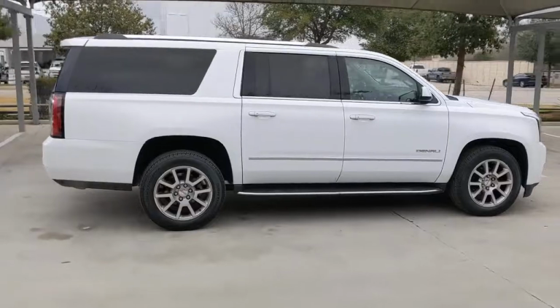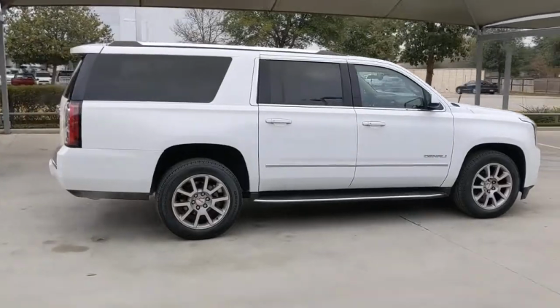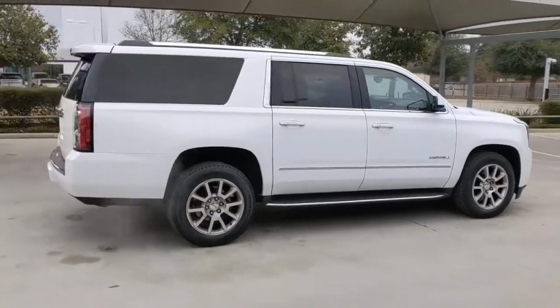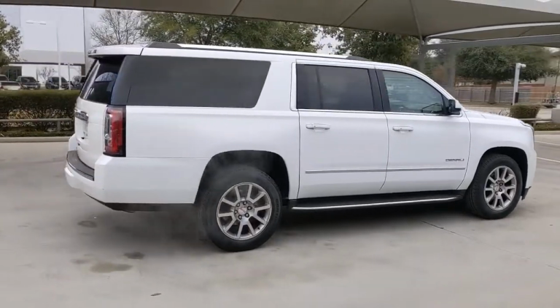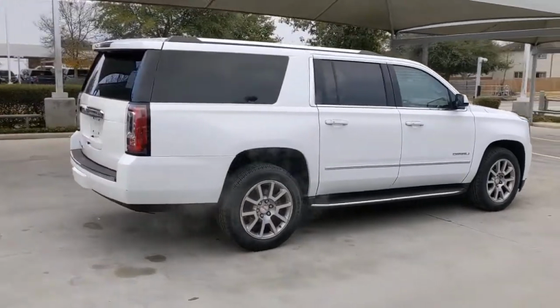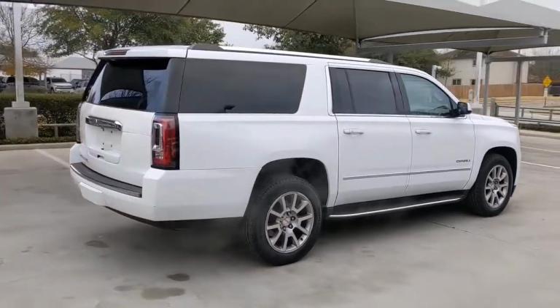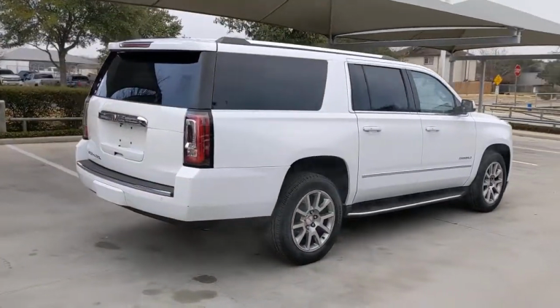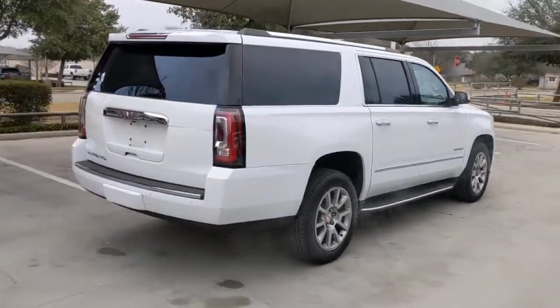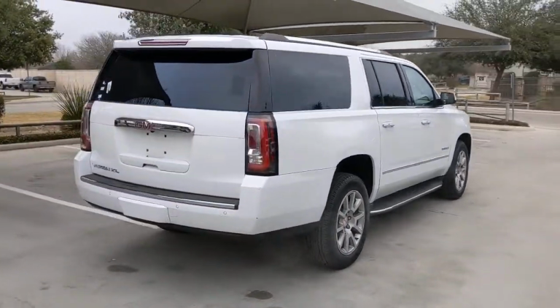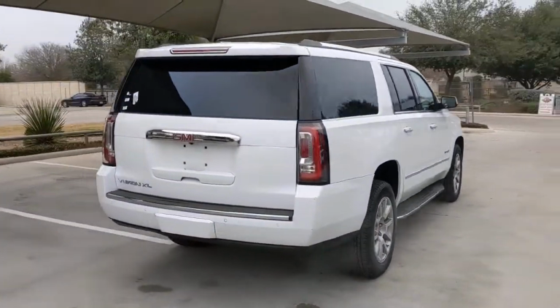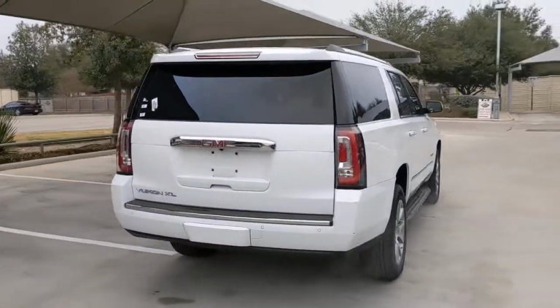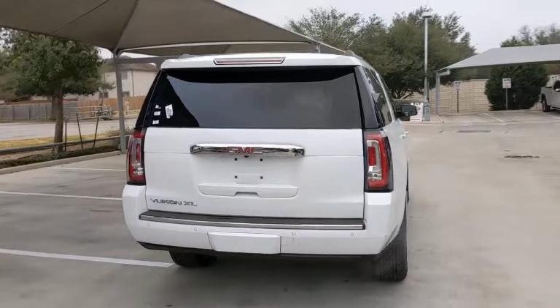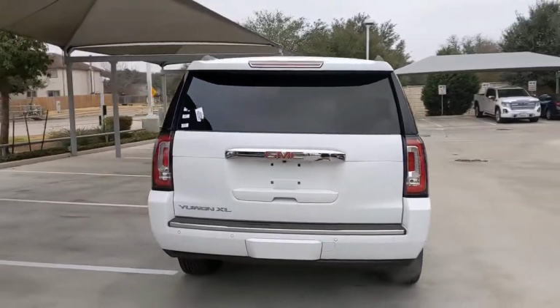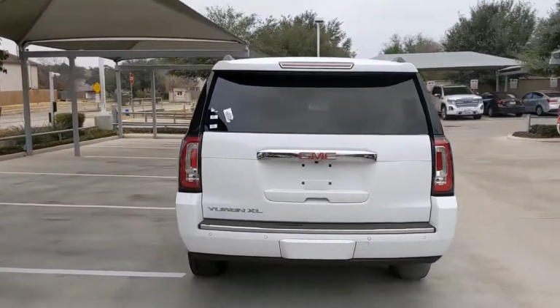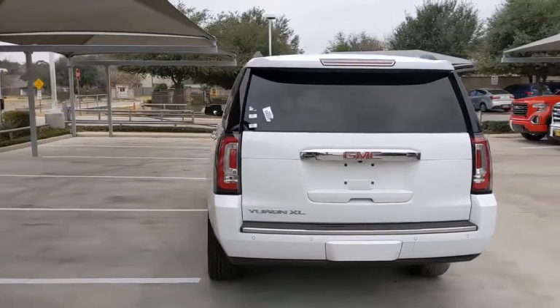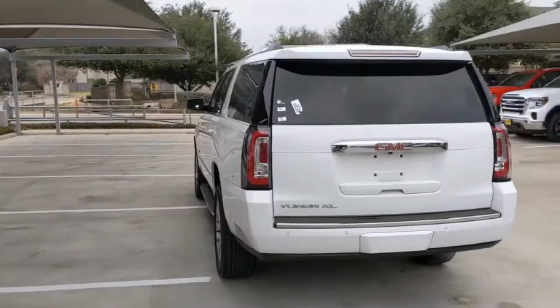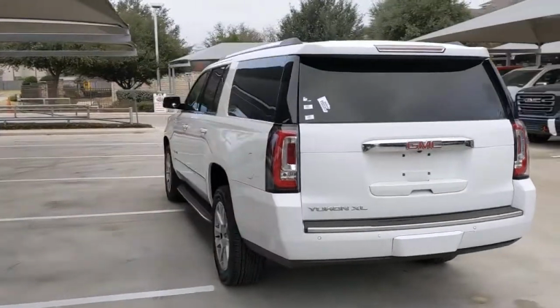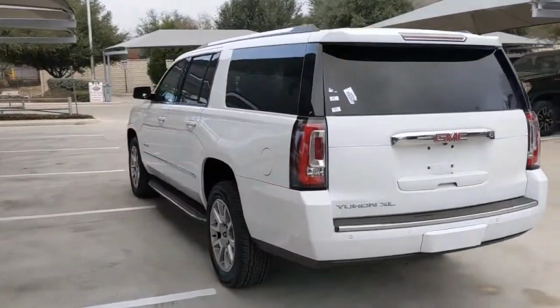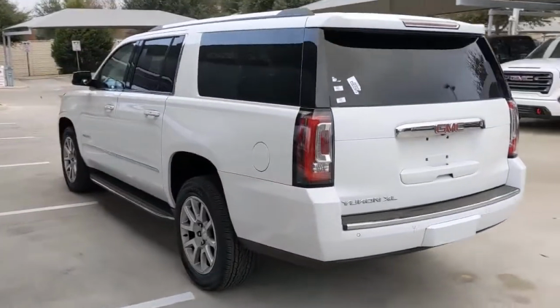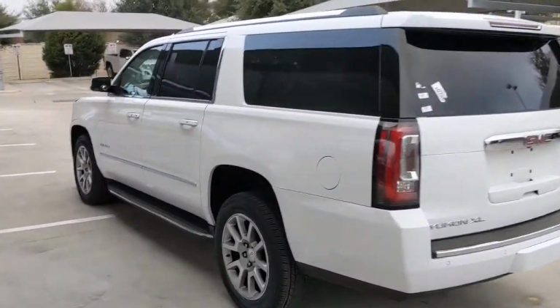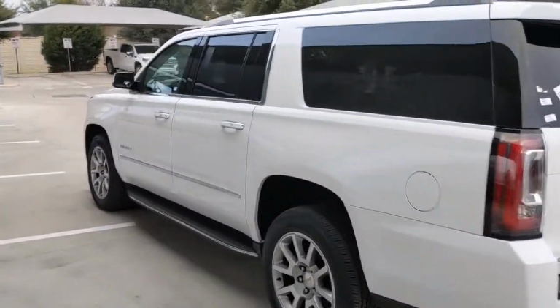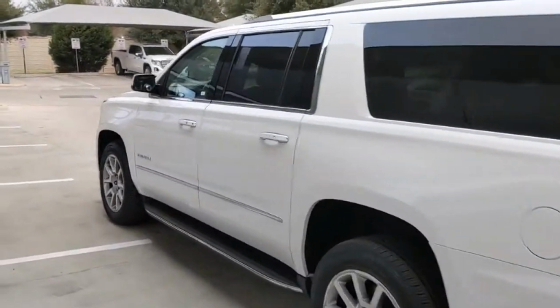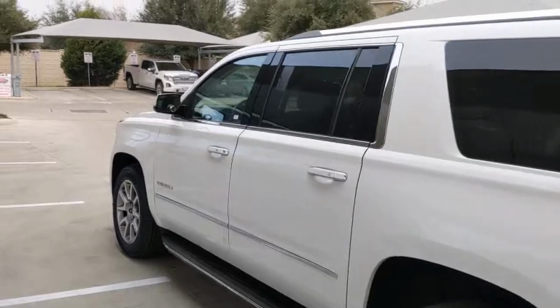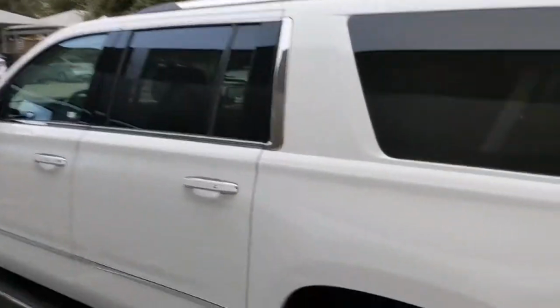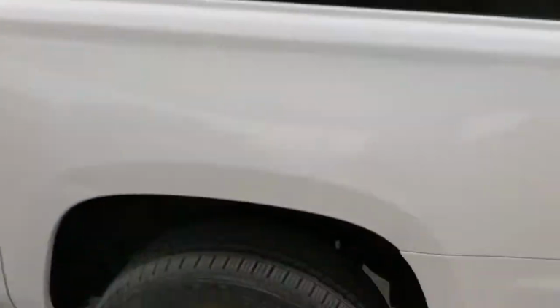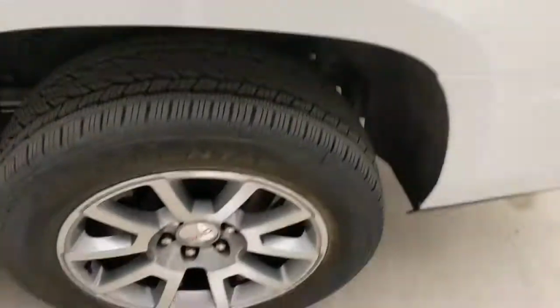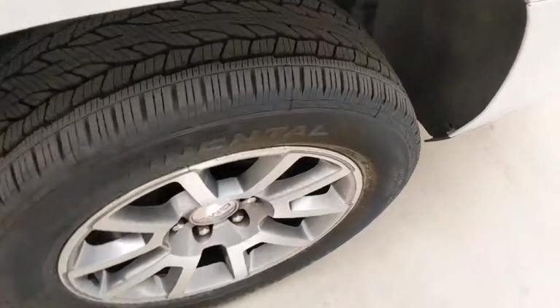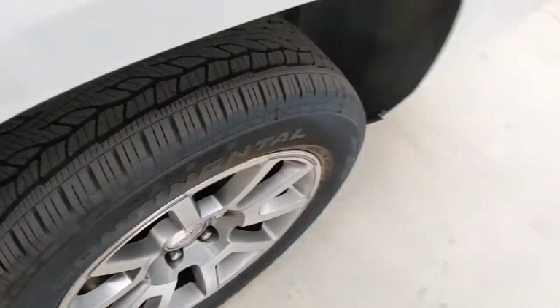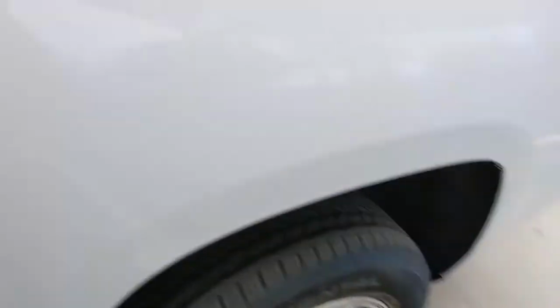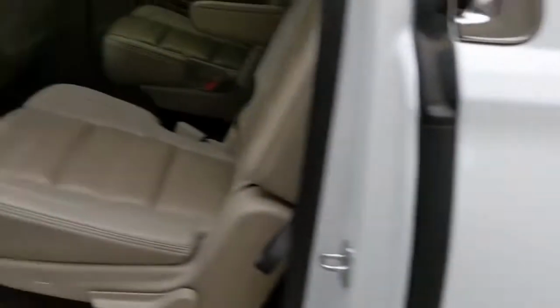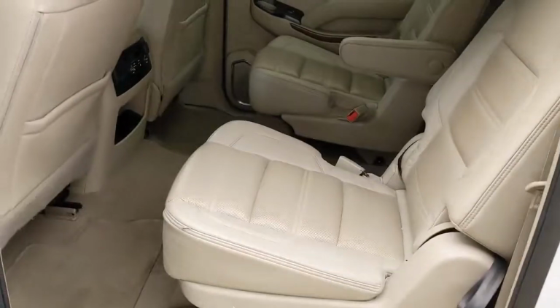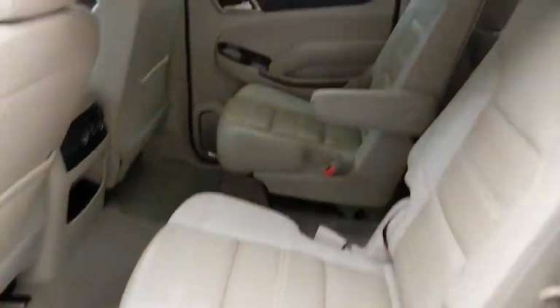This intrepid Yukon XL offers extra spacious premium comfort and tech-savvy infotainment, impressive towing capability, supersized cargo space, and a host of options that let you build the adventure machine of your dreams.